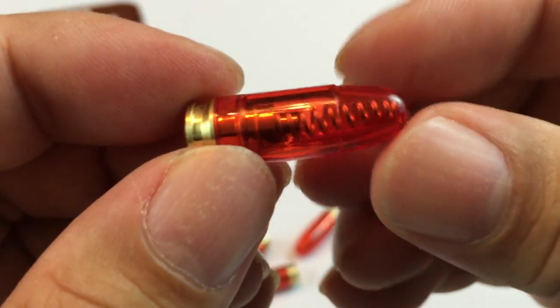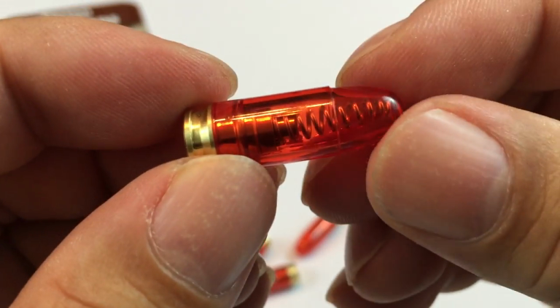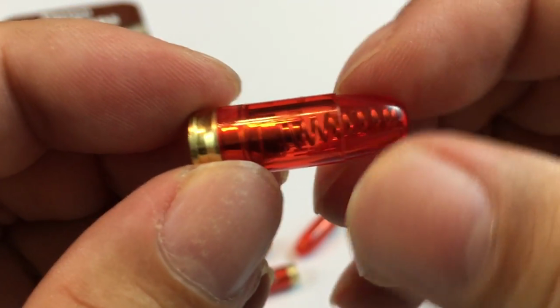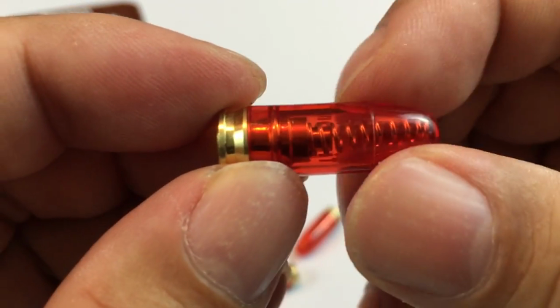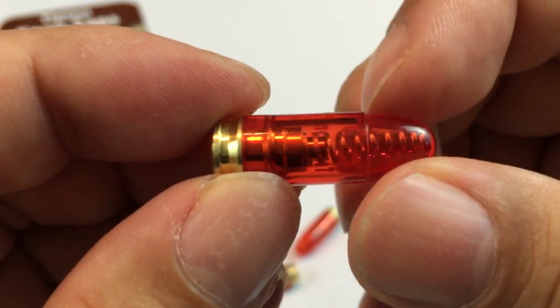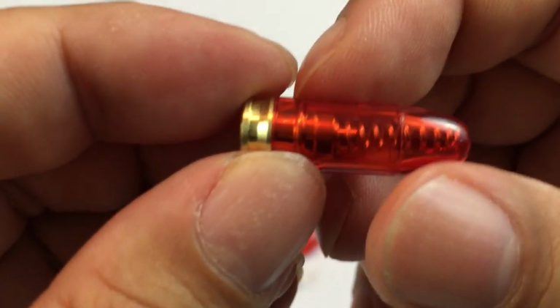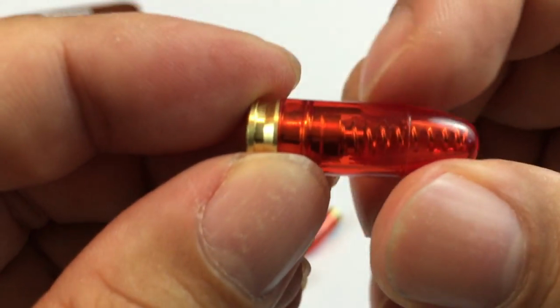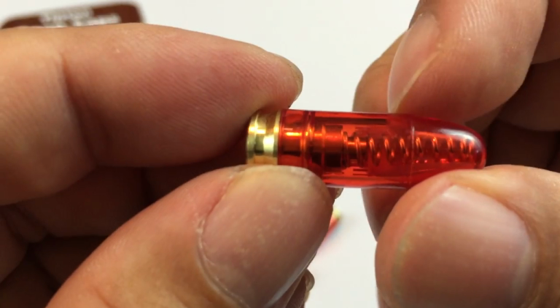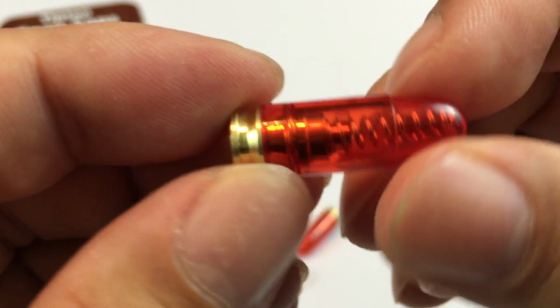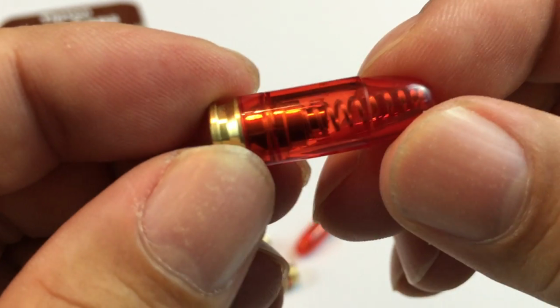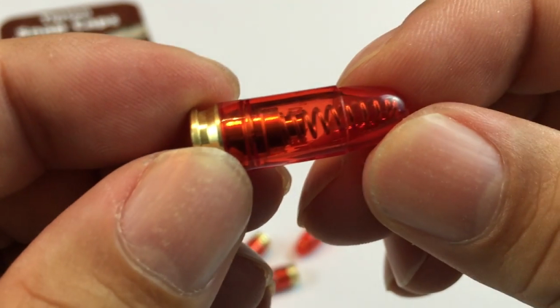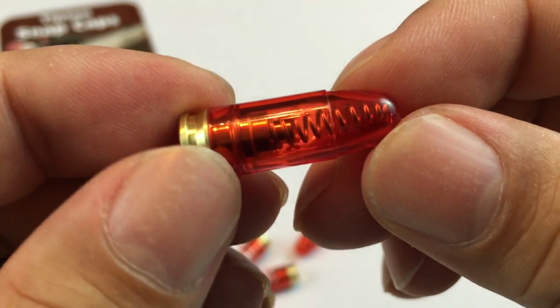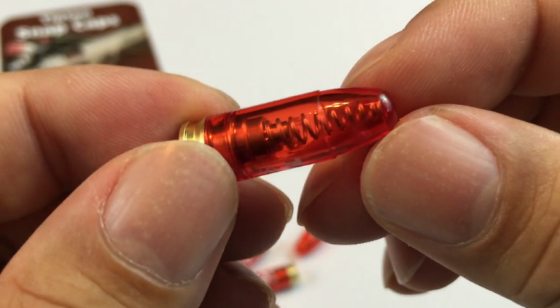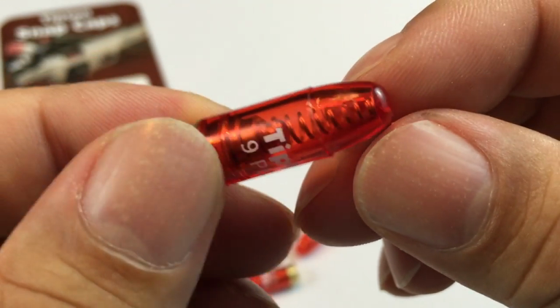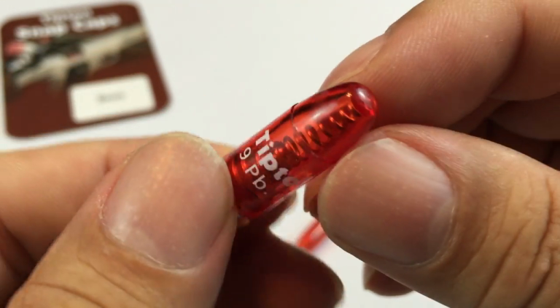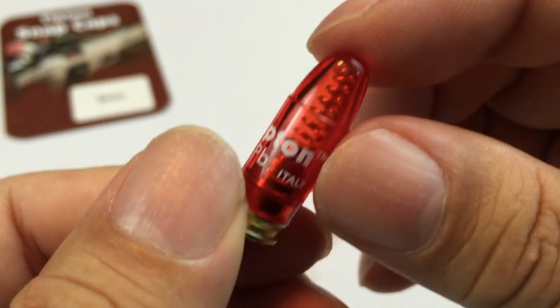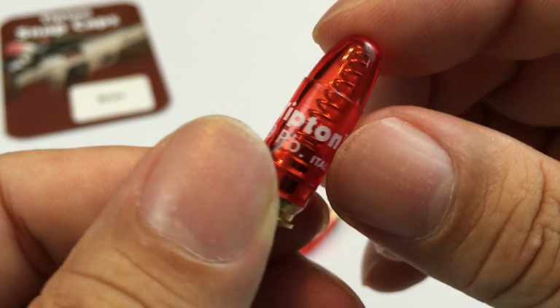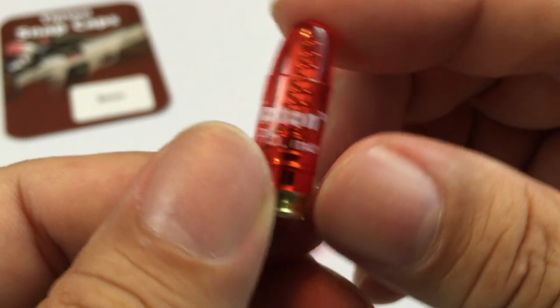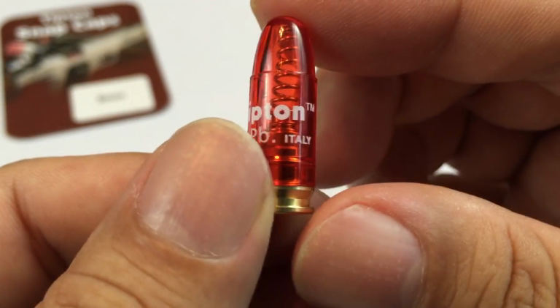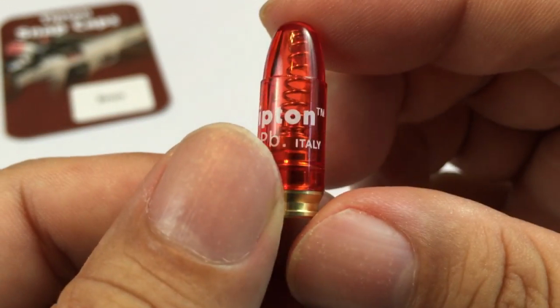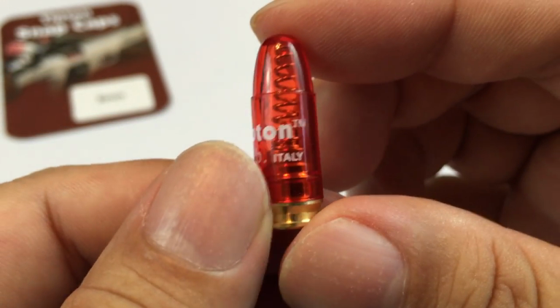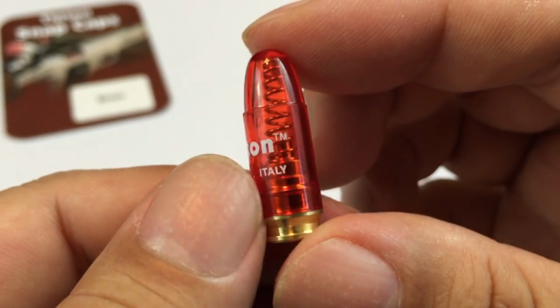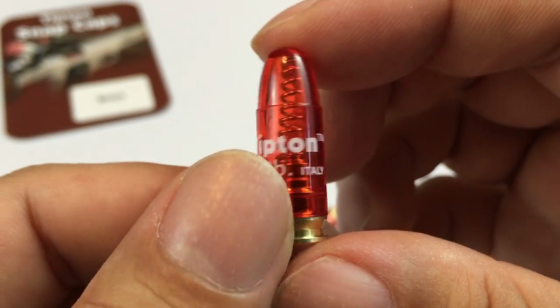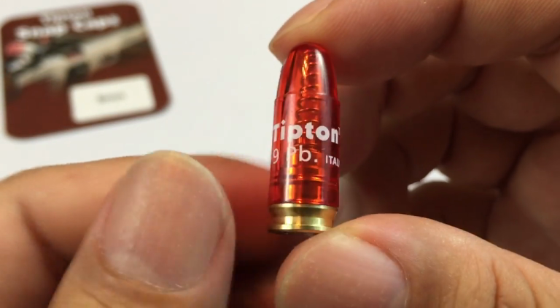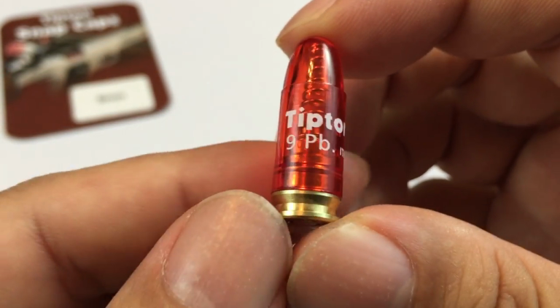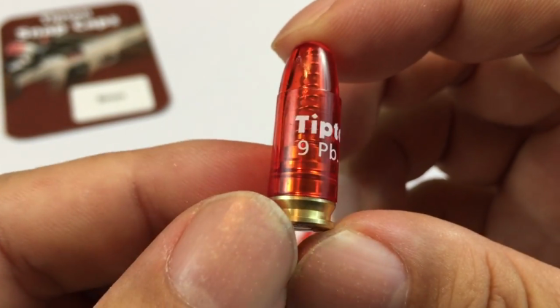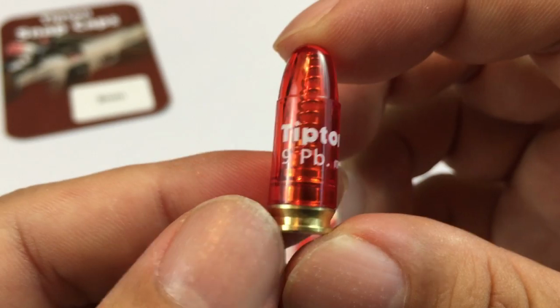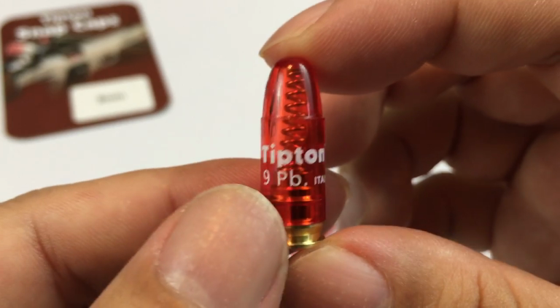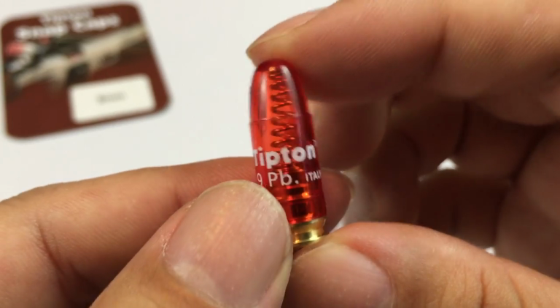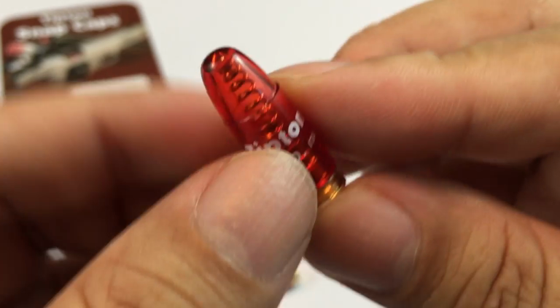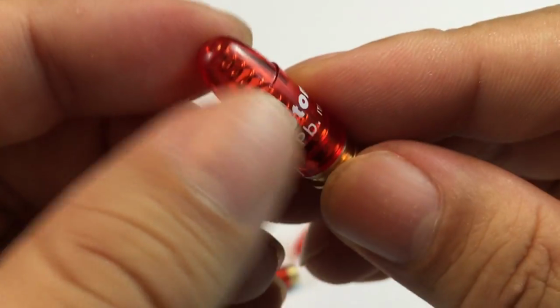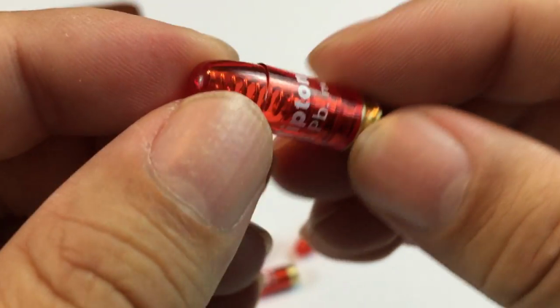The bottom here looks like brass and is the right size. These are obviously 9mm. Plastic, translucent, red, and everything should be about the right shape. Made in Italy.